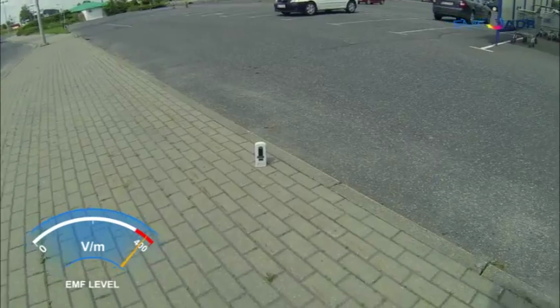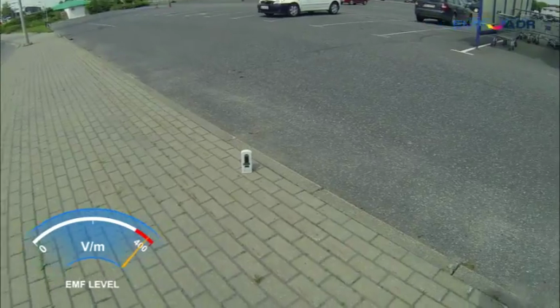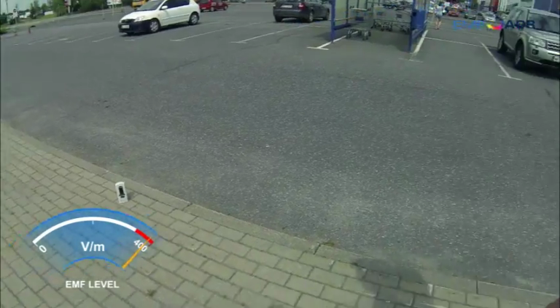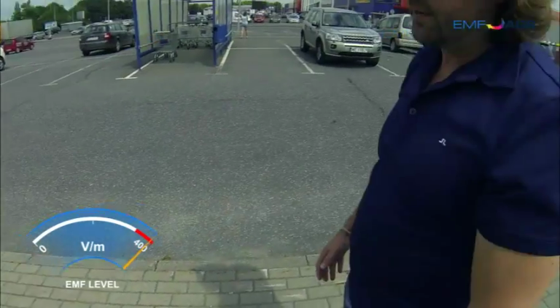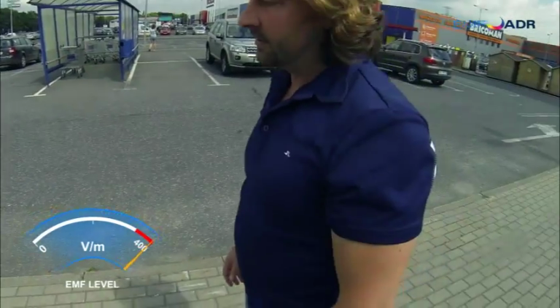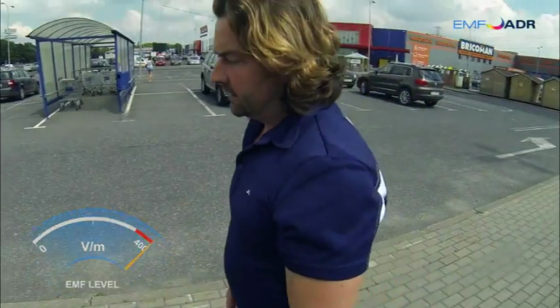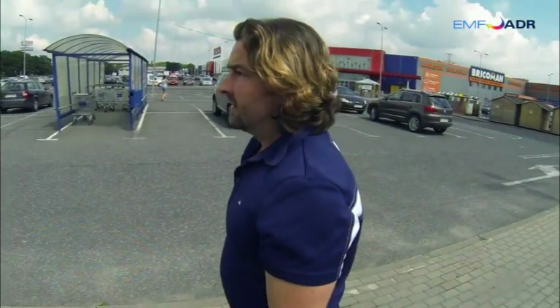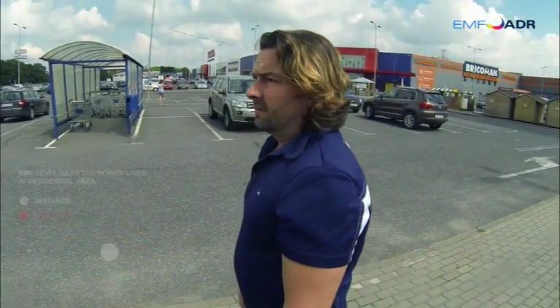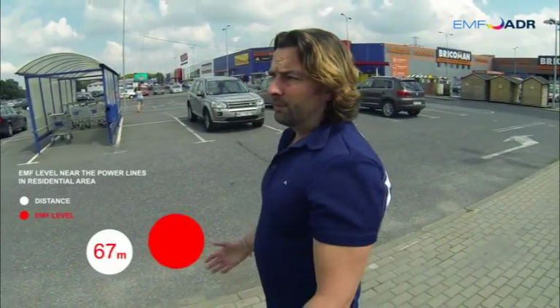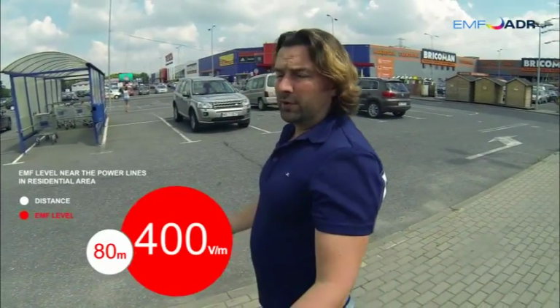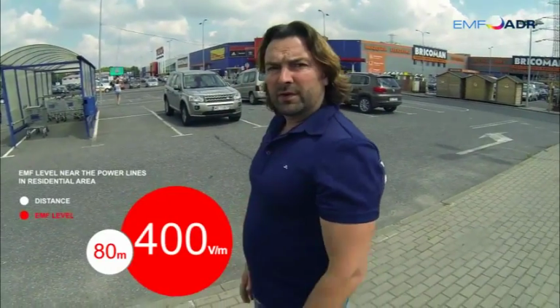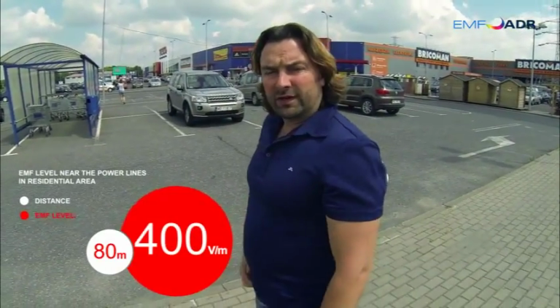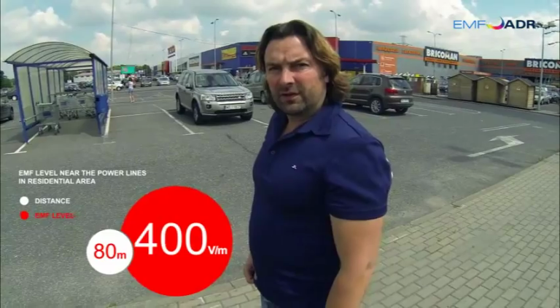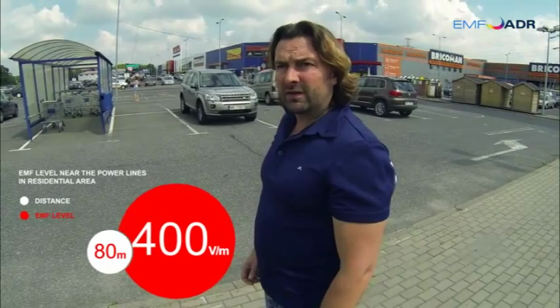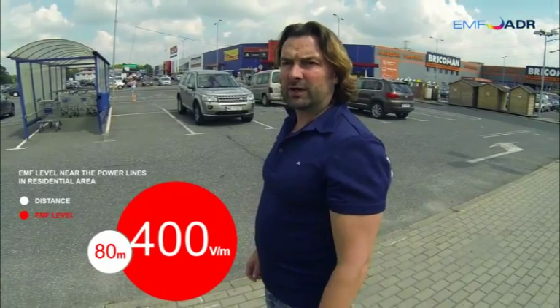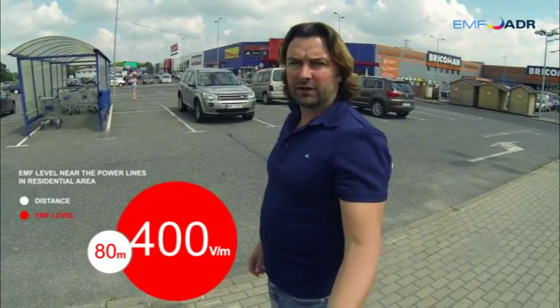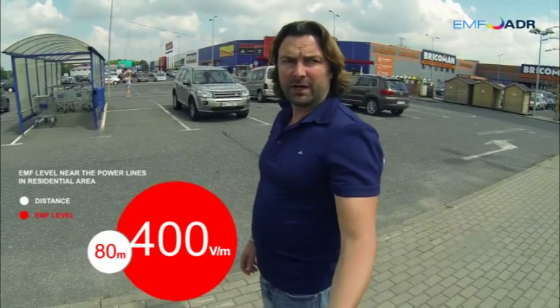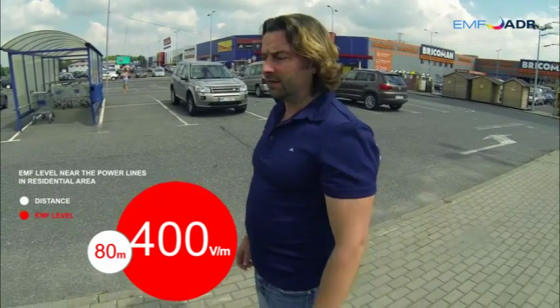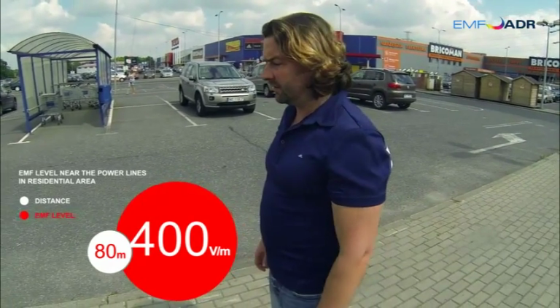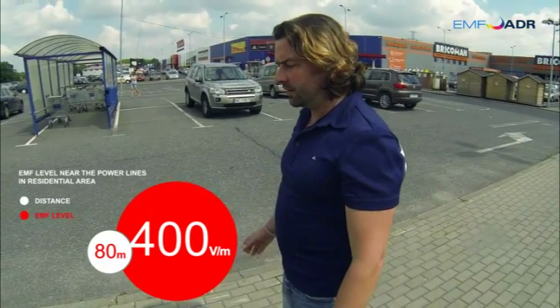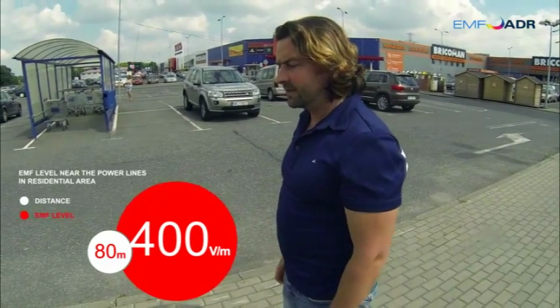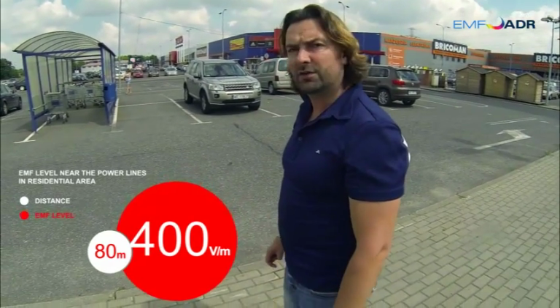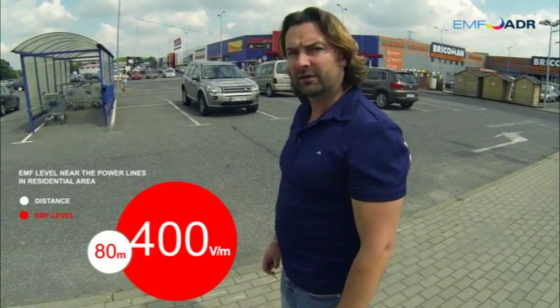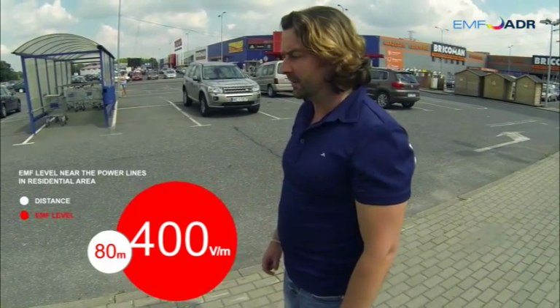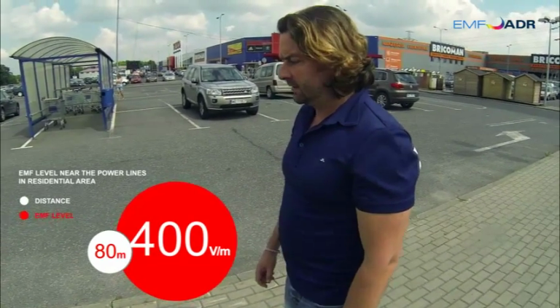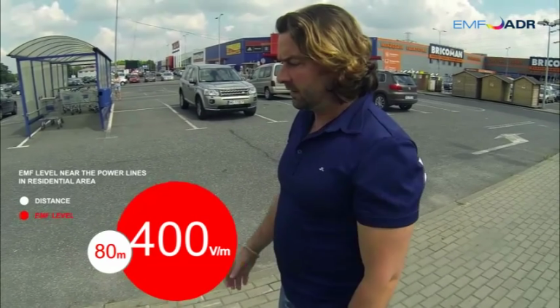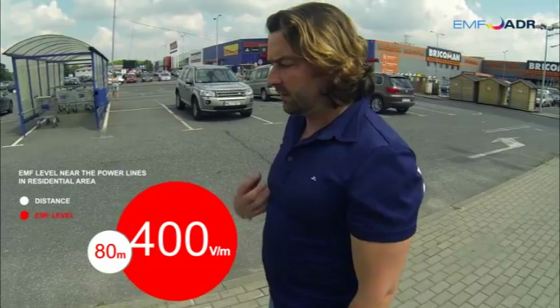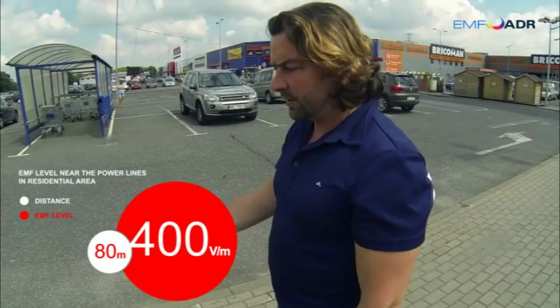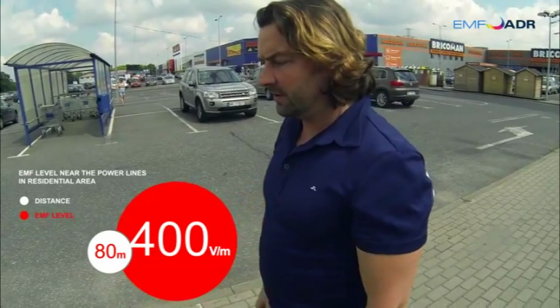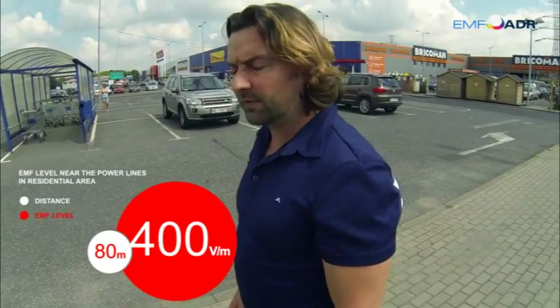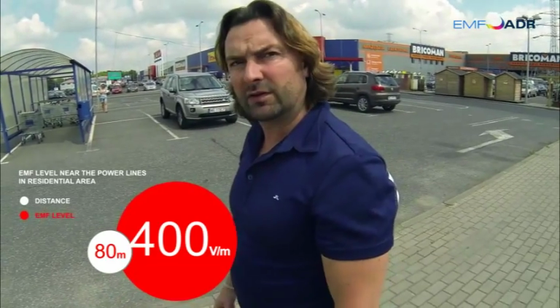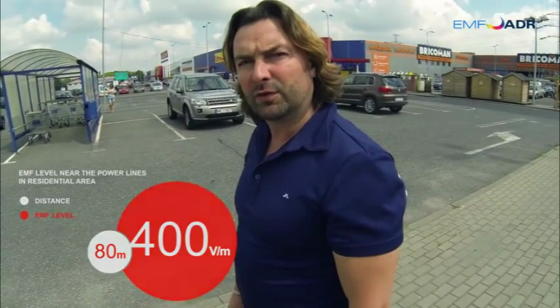This is in an open area where people assume it's a safe distance, but we're close enough to power lines here — even though we're 80 or 100 meters away — you can see that the body in this atmosphere is going to absorb it.